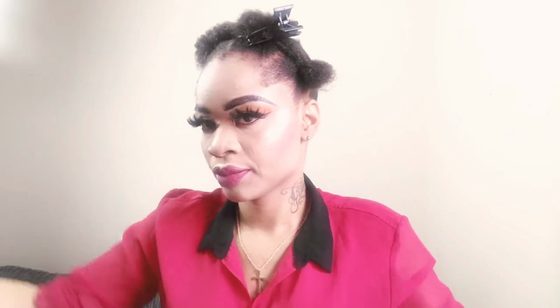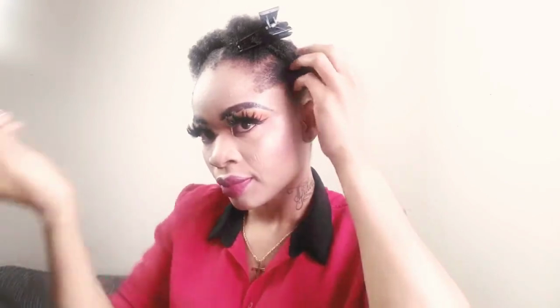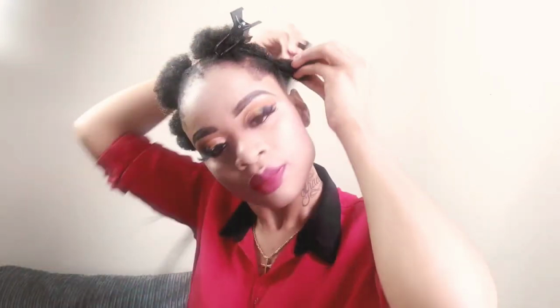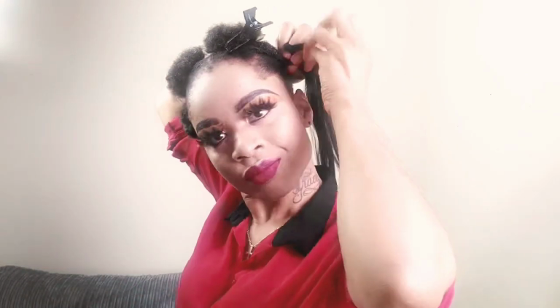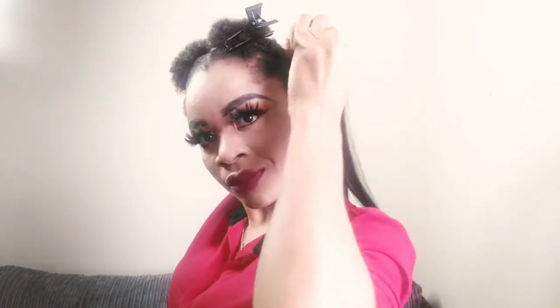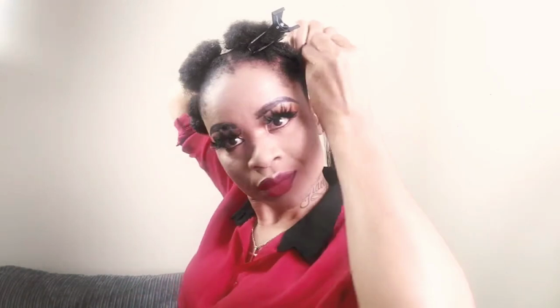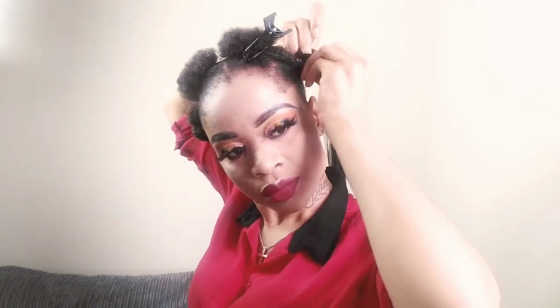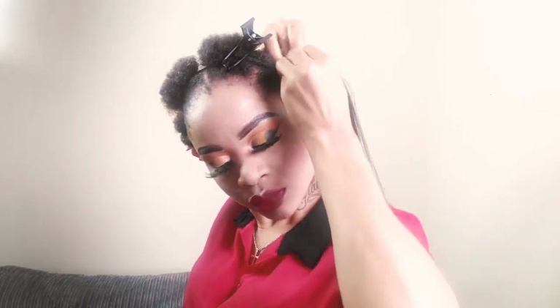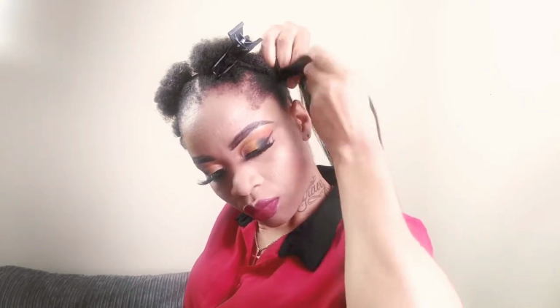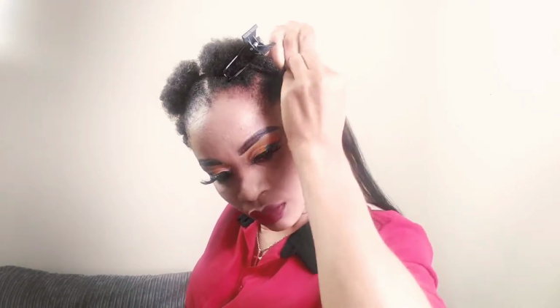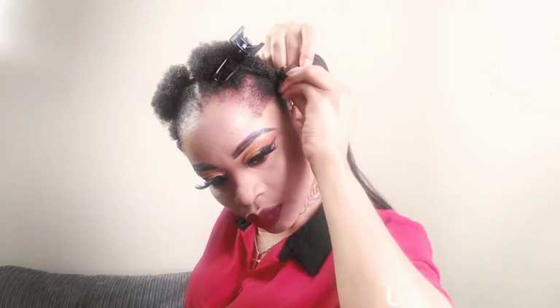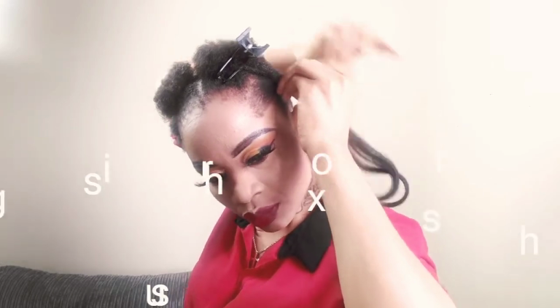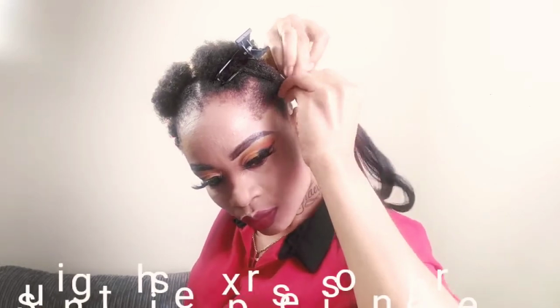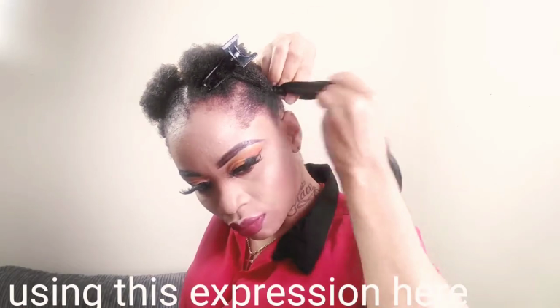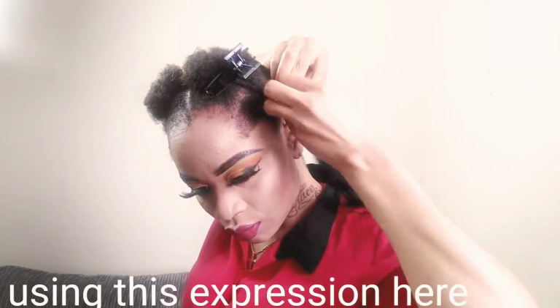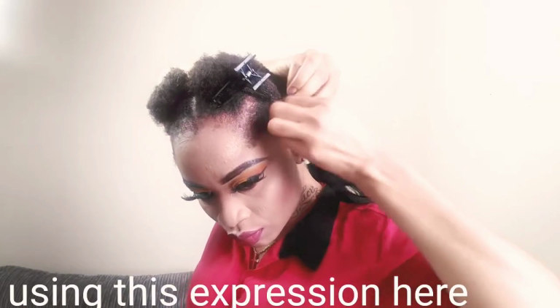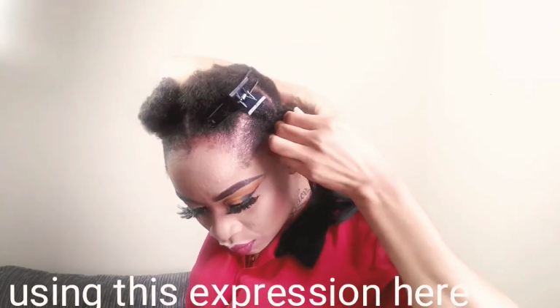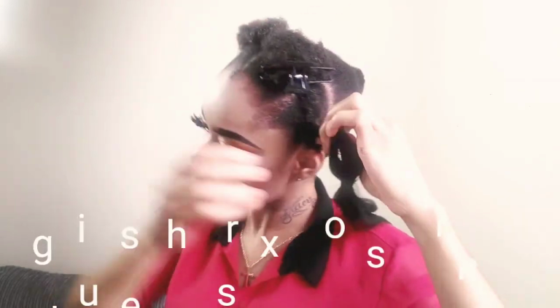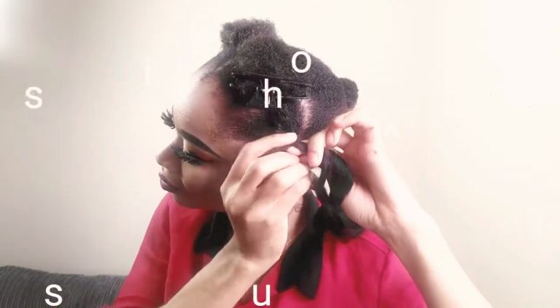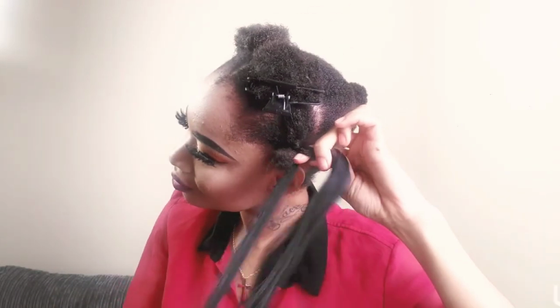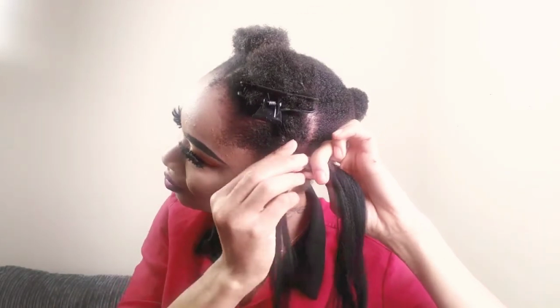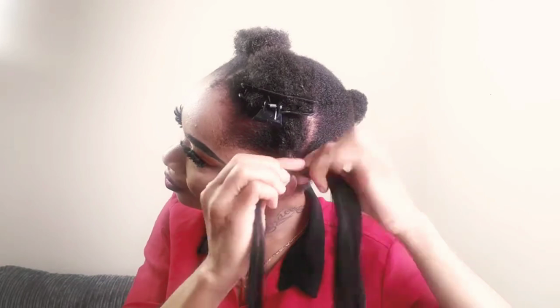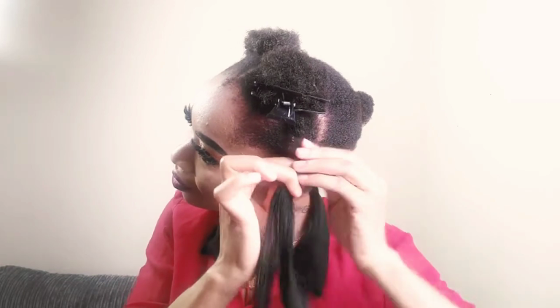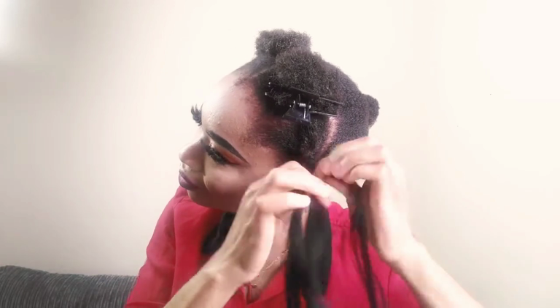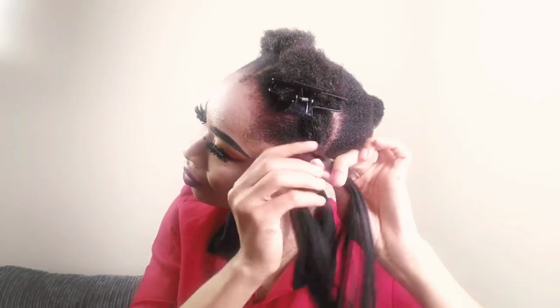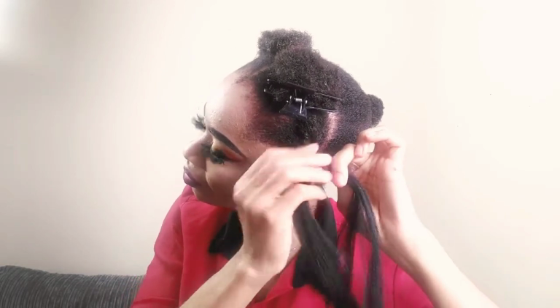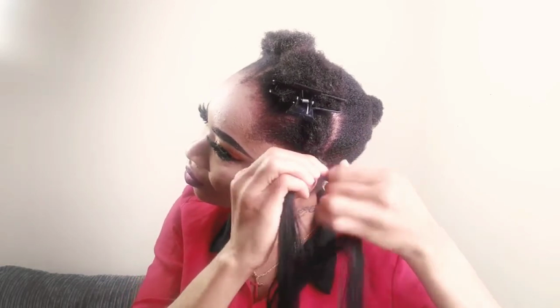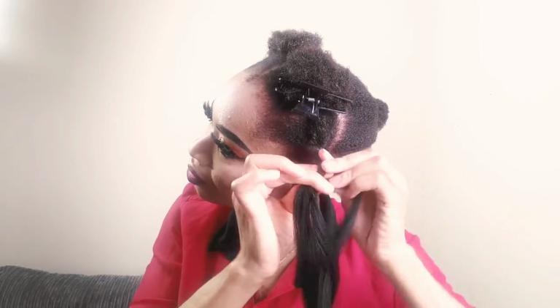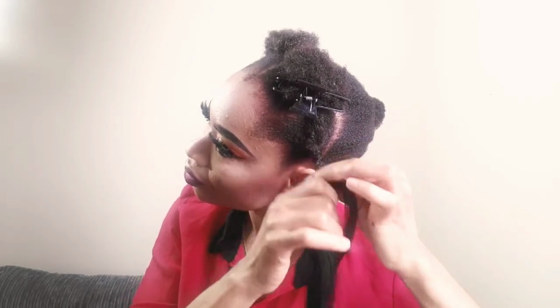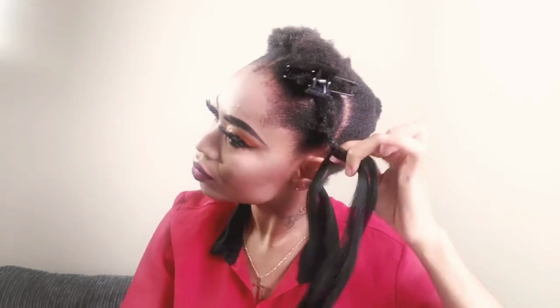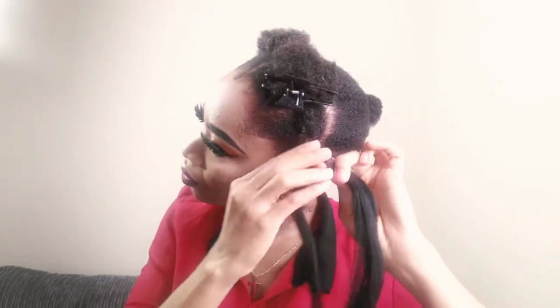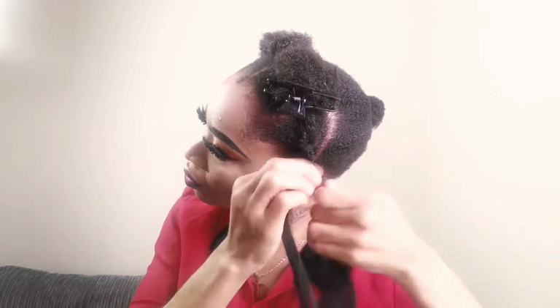Moving to the front, I'm going to separate my bun hair and grab my expression hair, using it to plait my hair into a single plait.